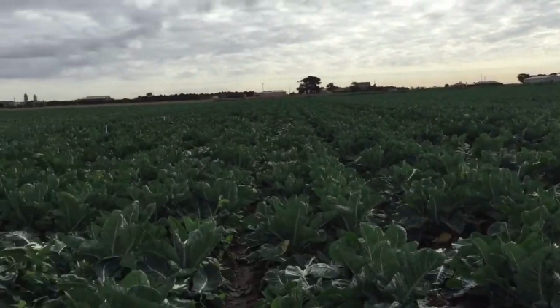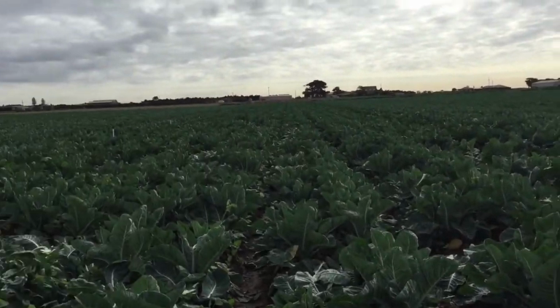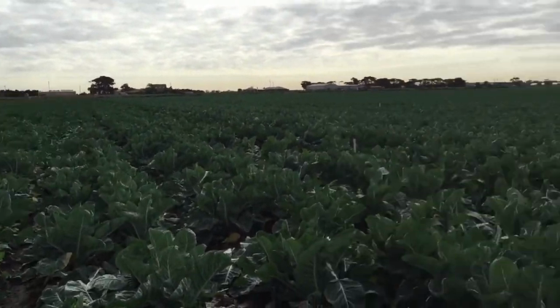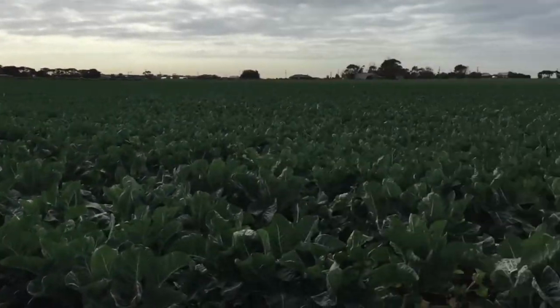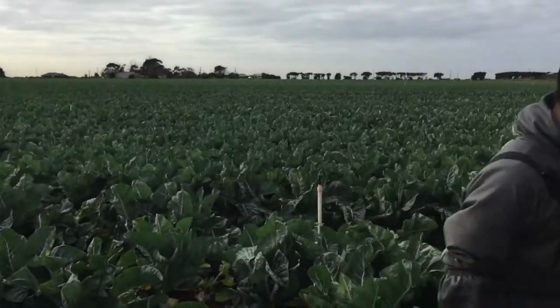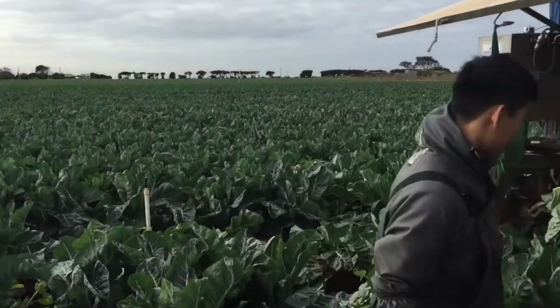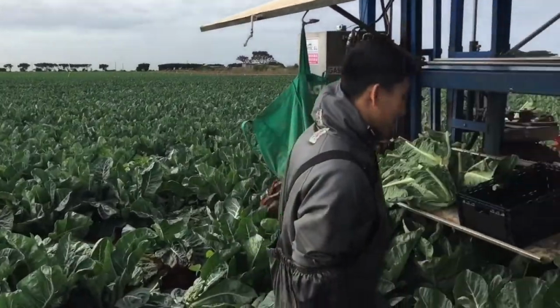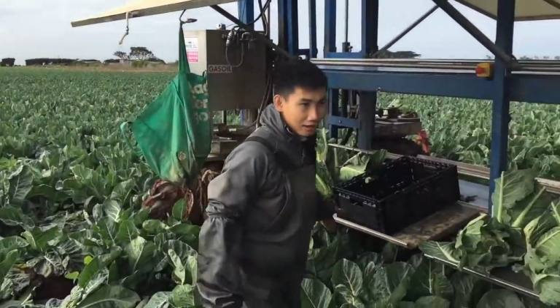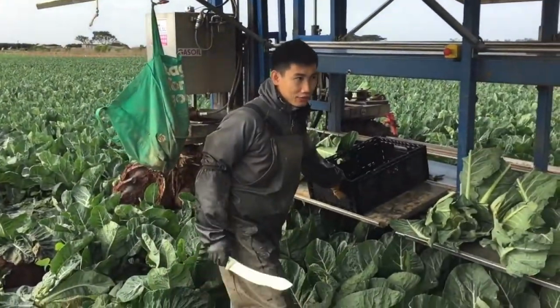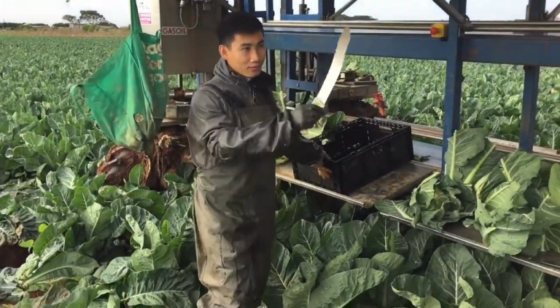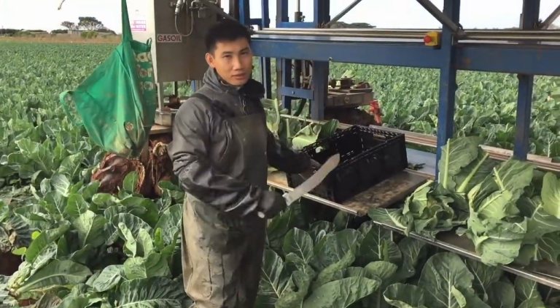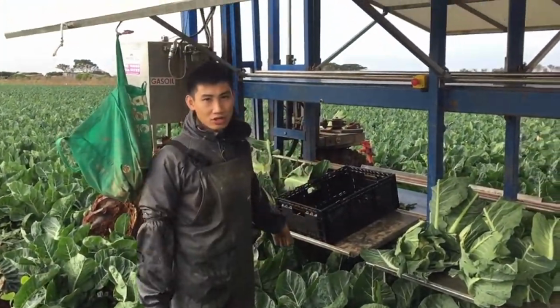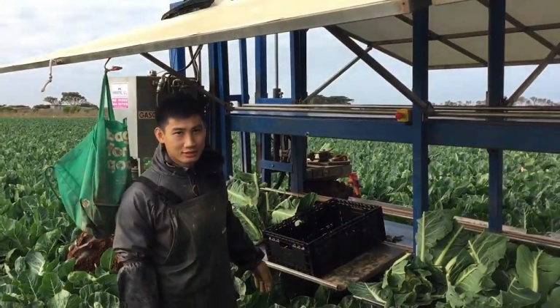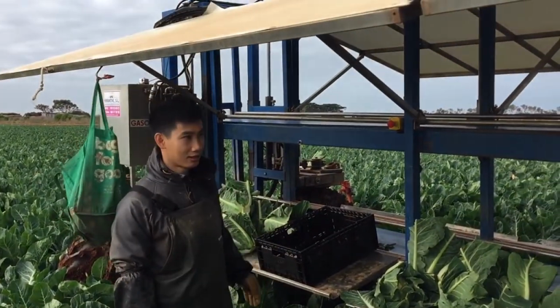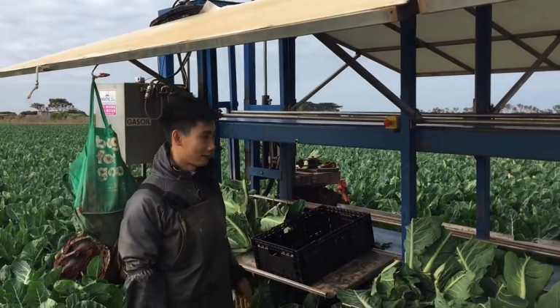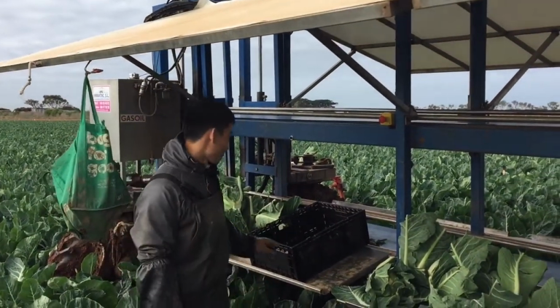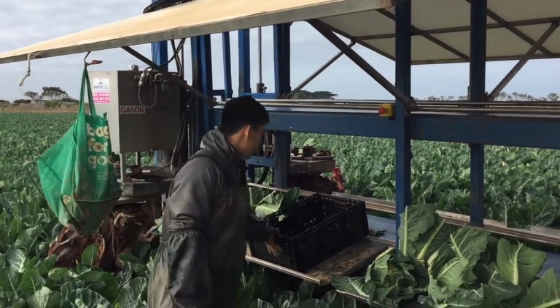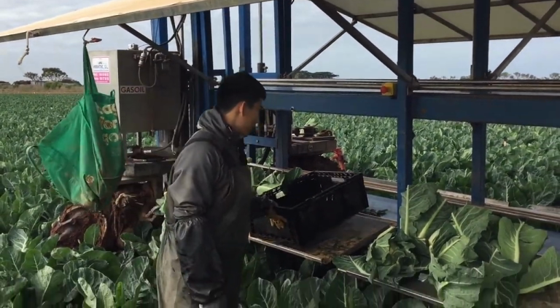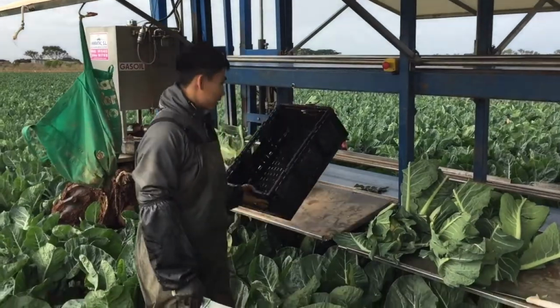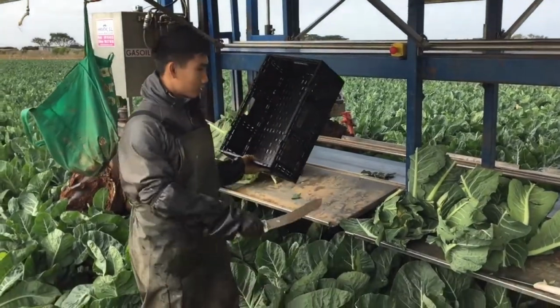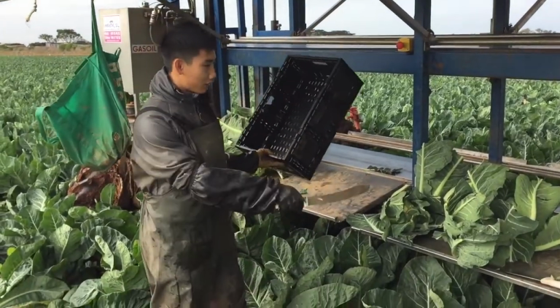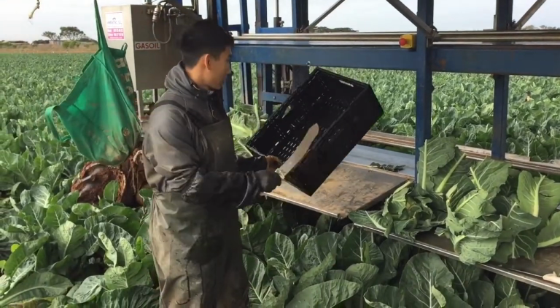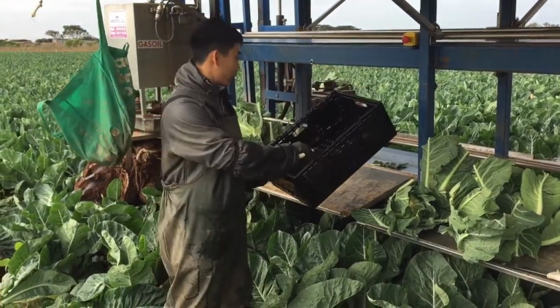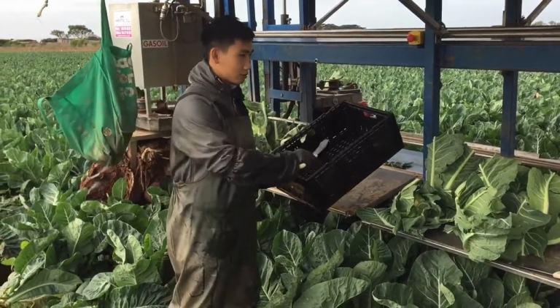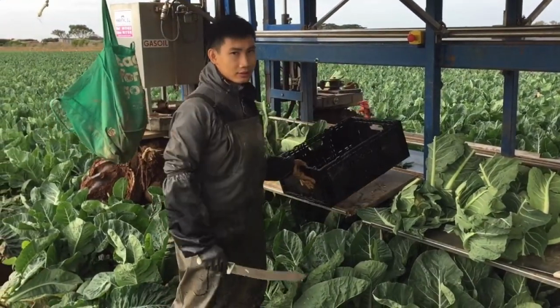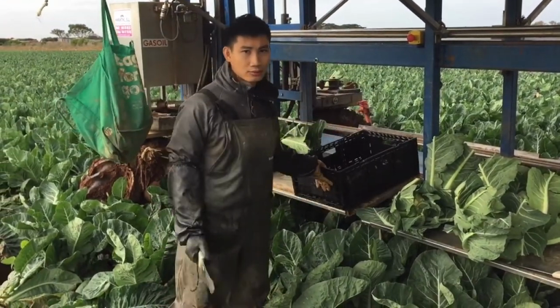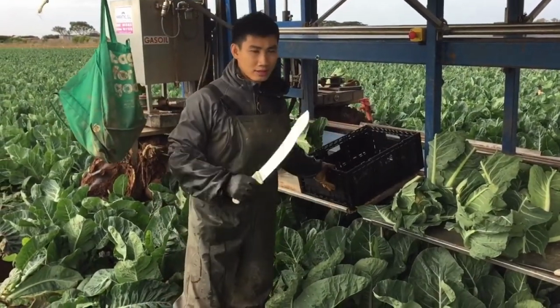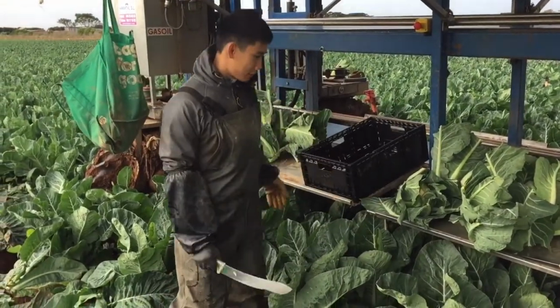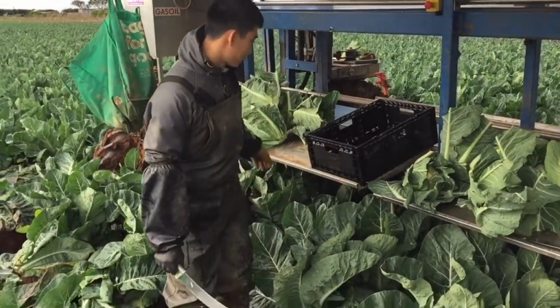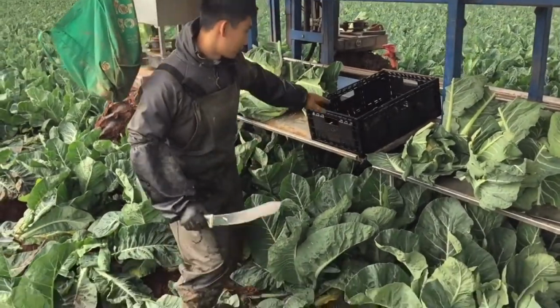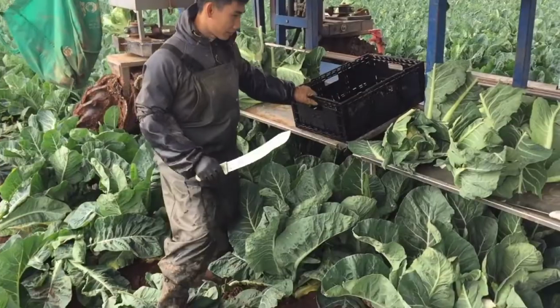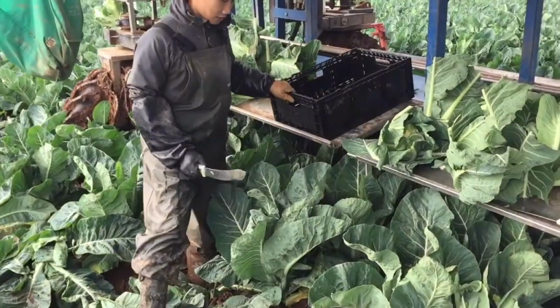Okay, come back here. This is the machine and we cut the cauliflower and put it here. Now jump into this — come on in.